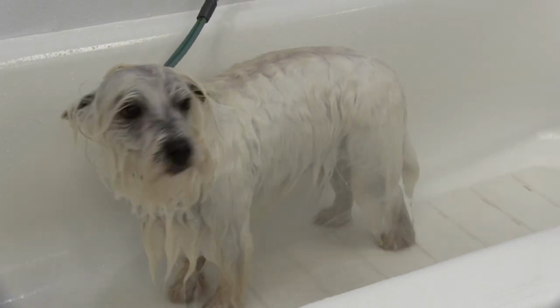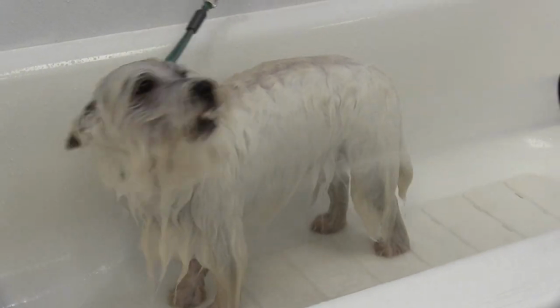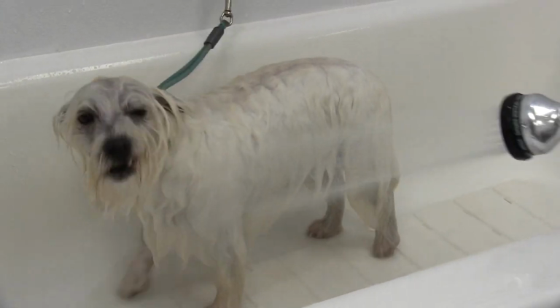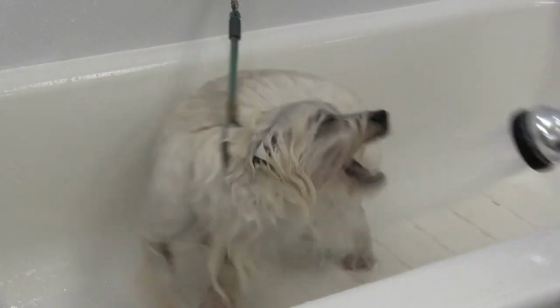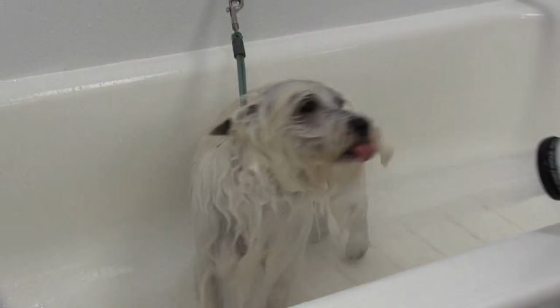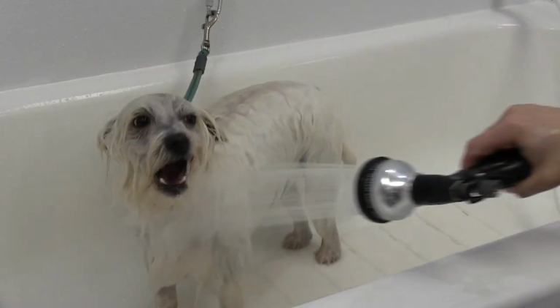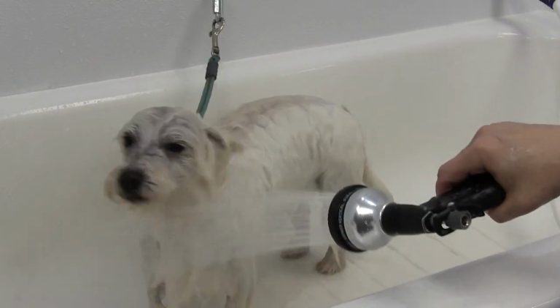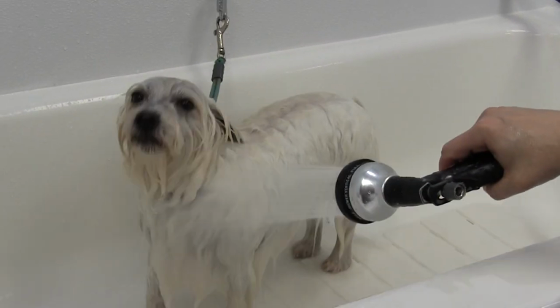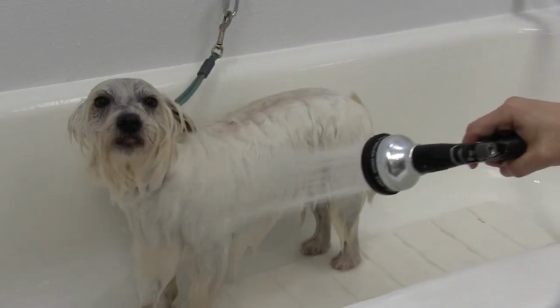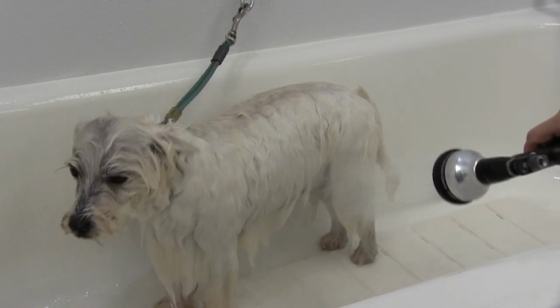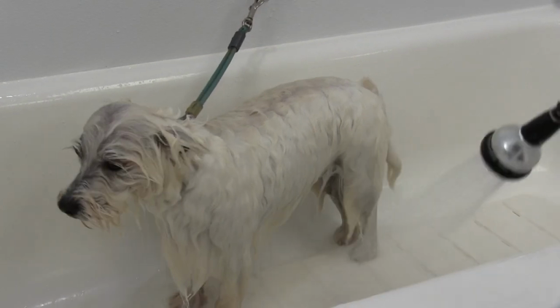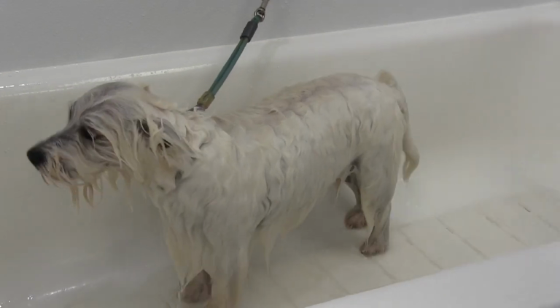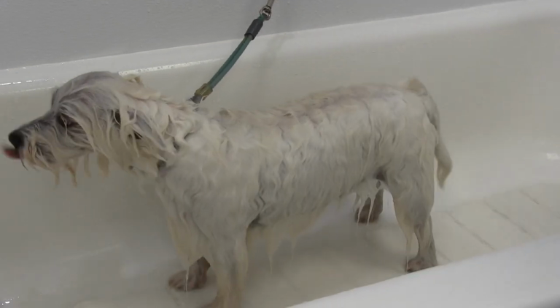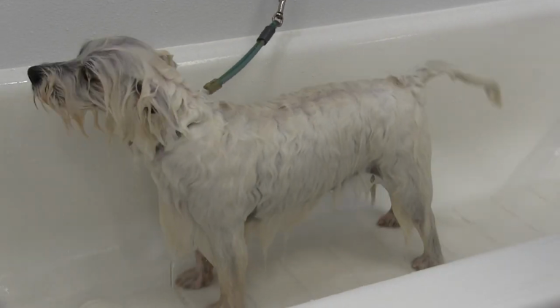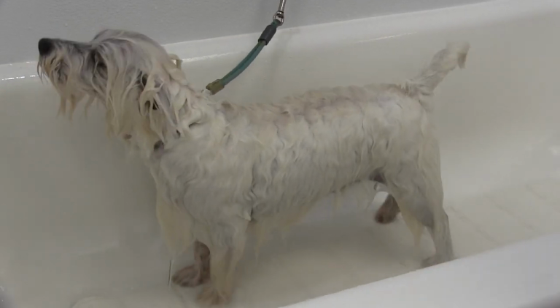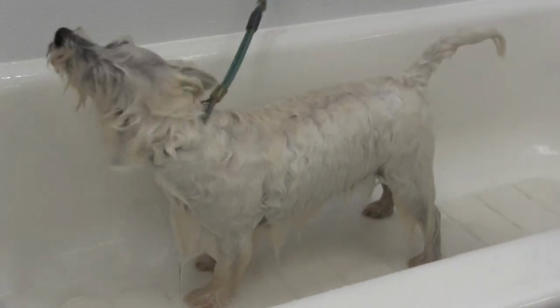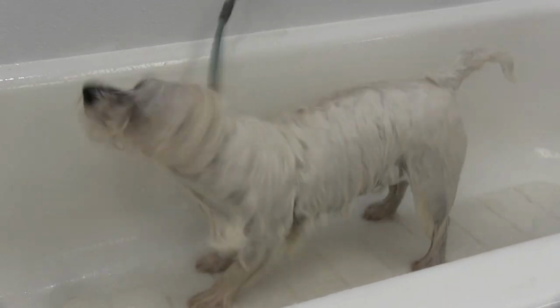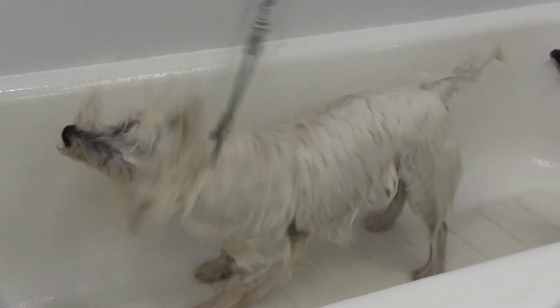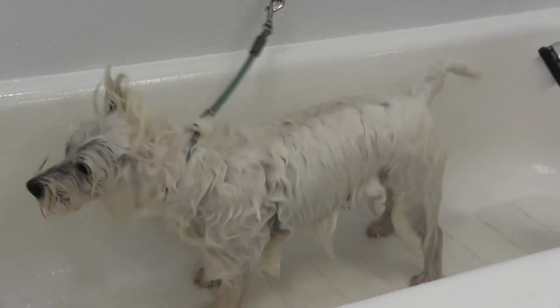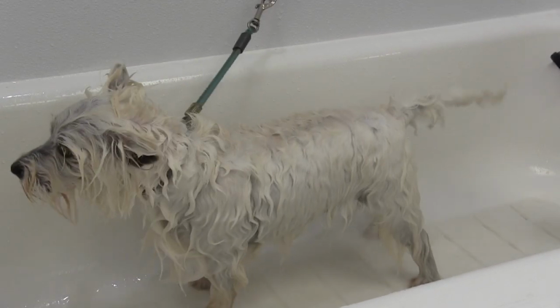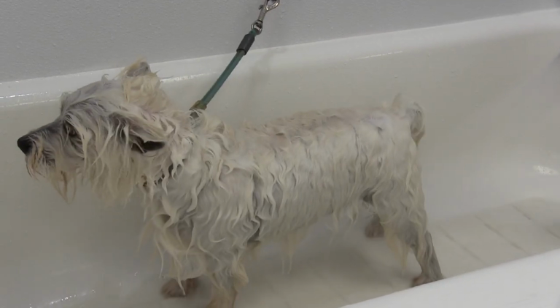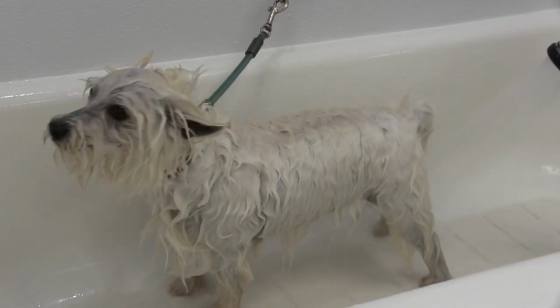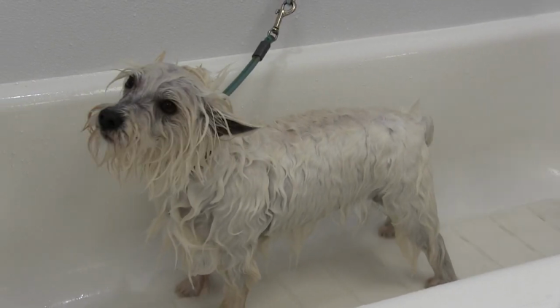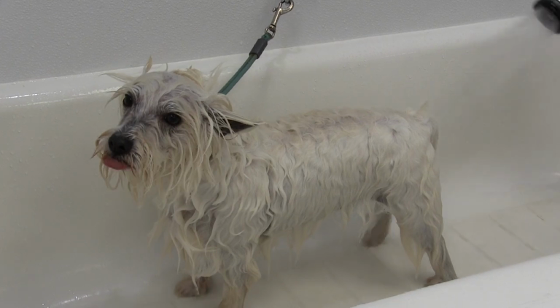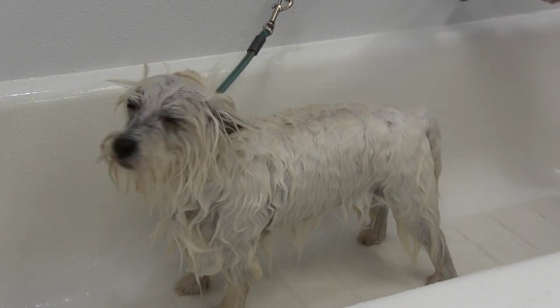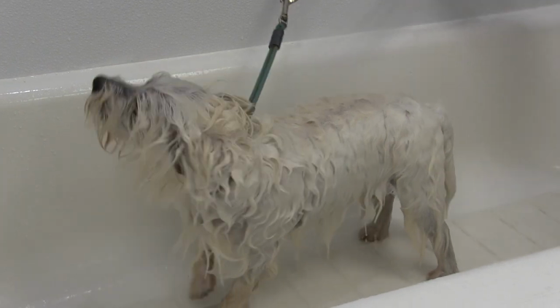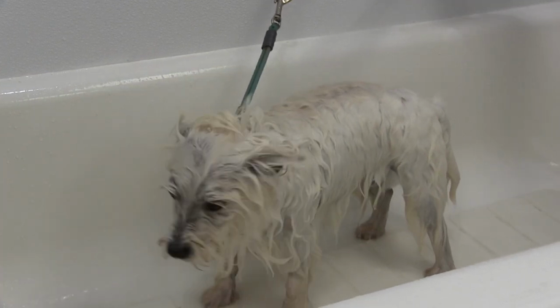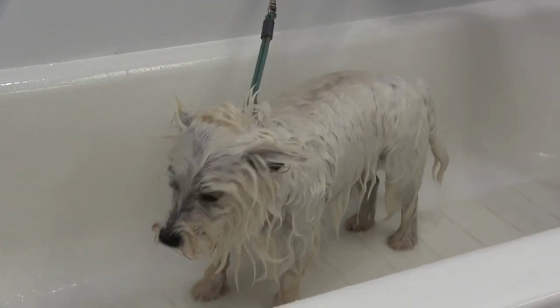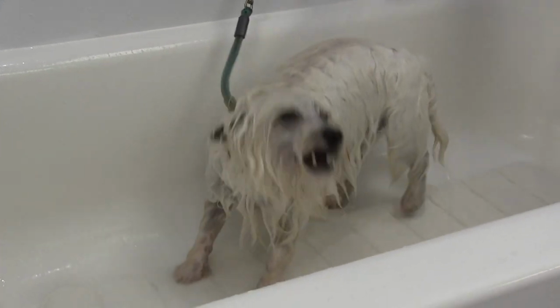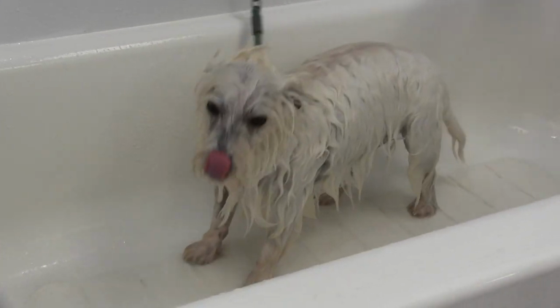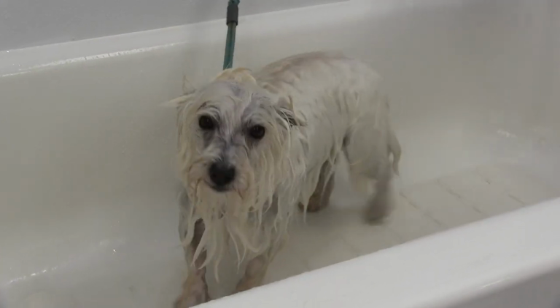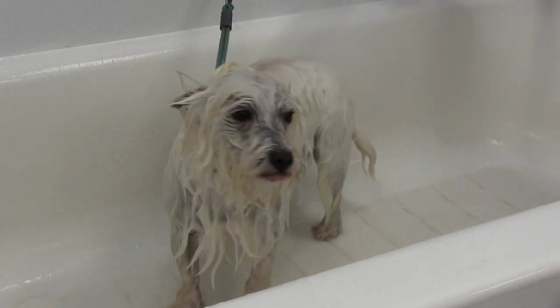She kind of tires out every once in a while but then just gets a whole new go at it. She's just figuring: 'I'm going to shake it off, and then as soon as he comes at me again I'm going to bite the hell out of that nozzle.'